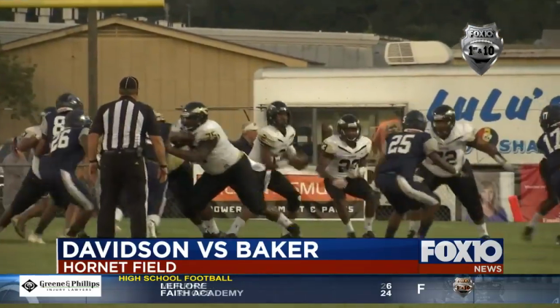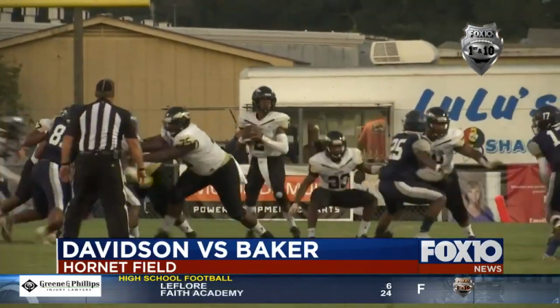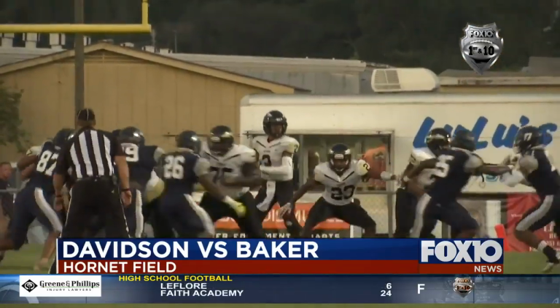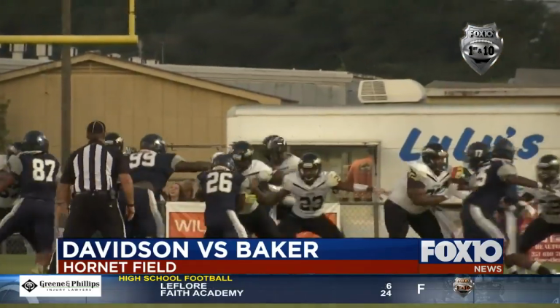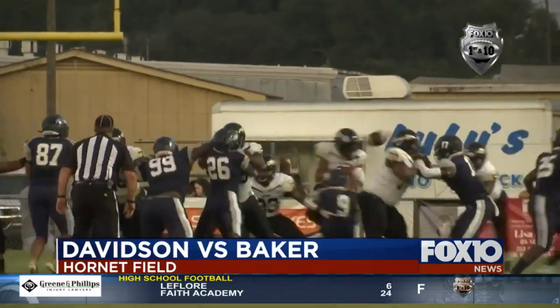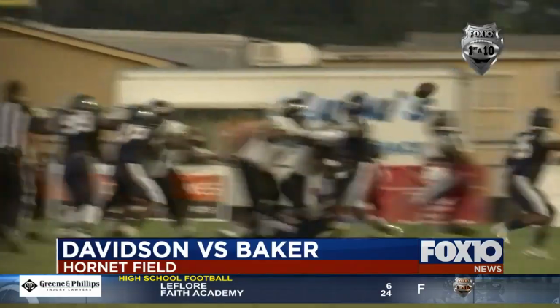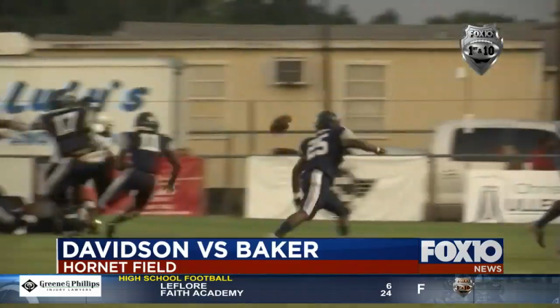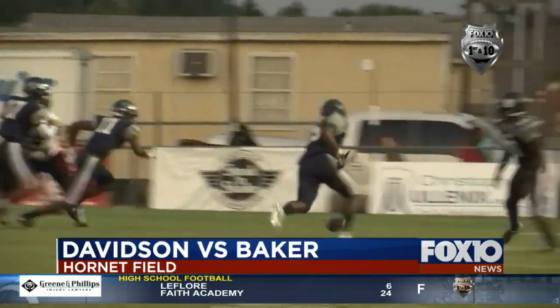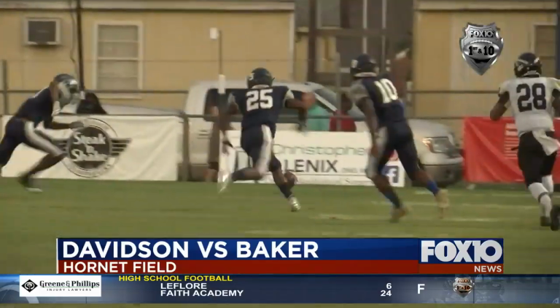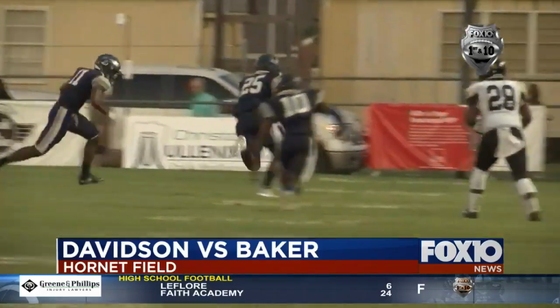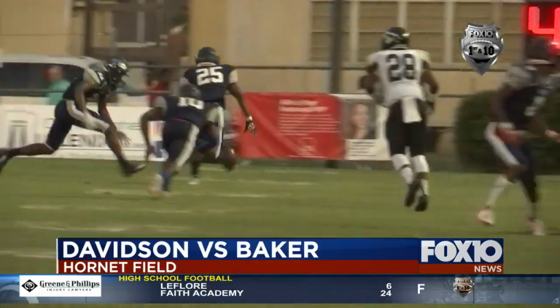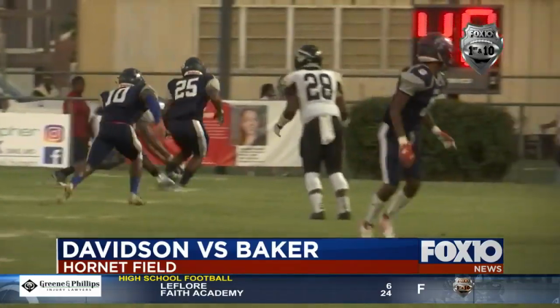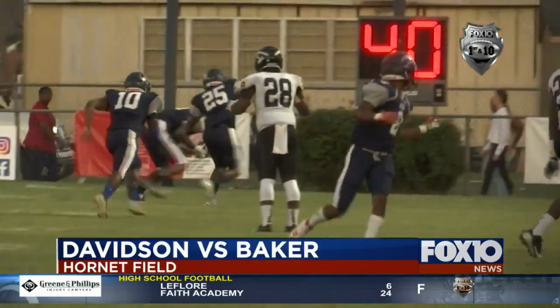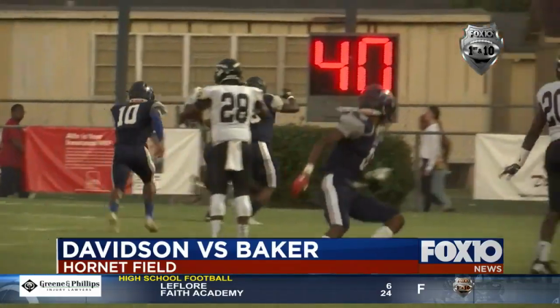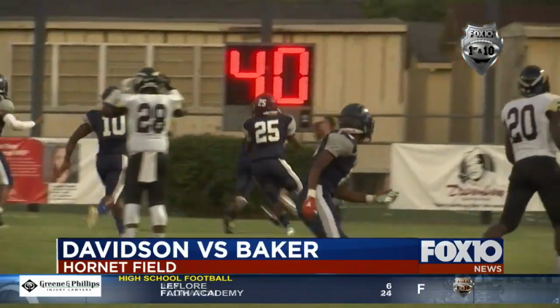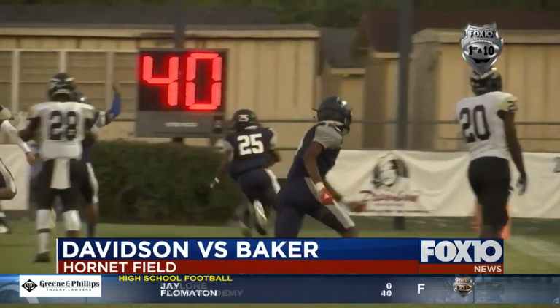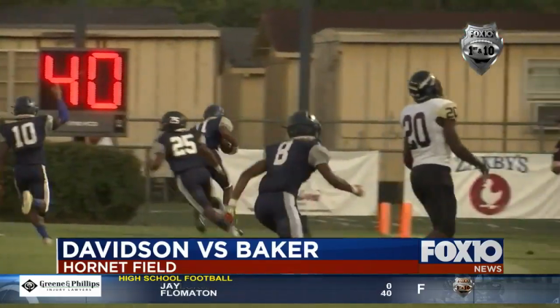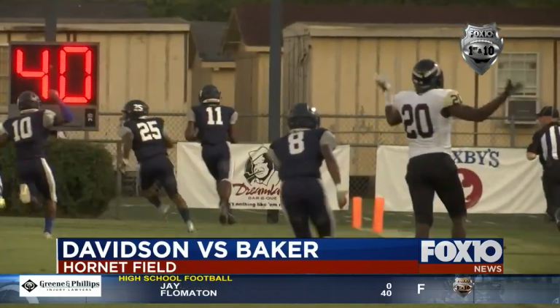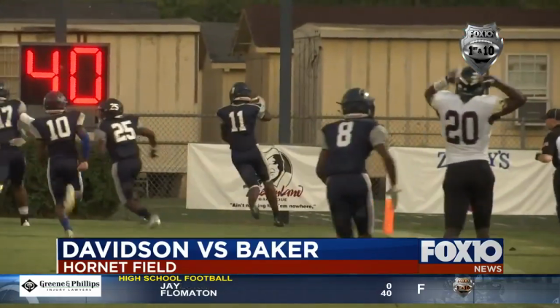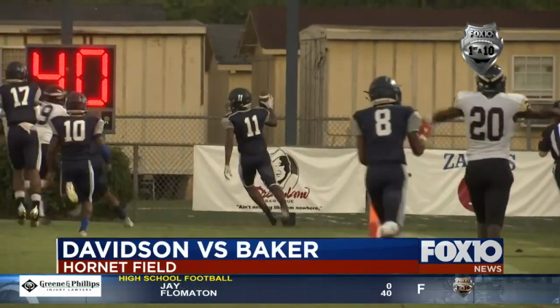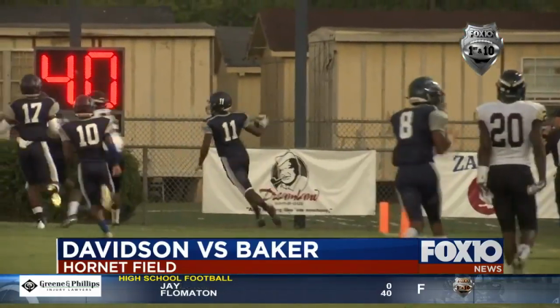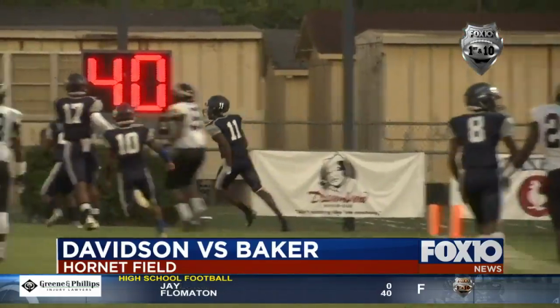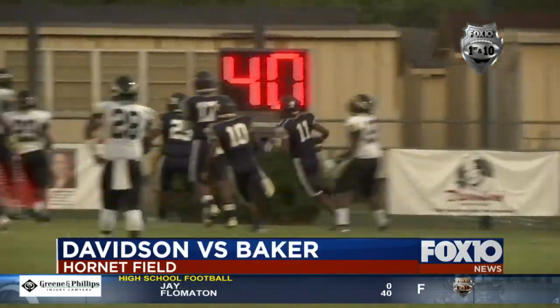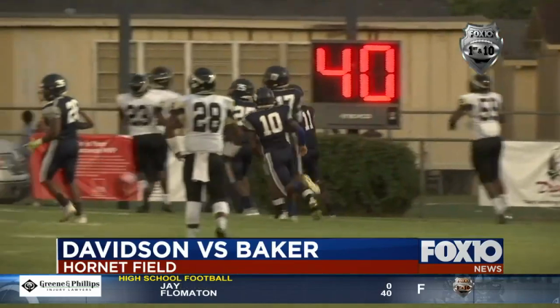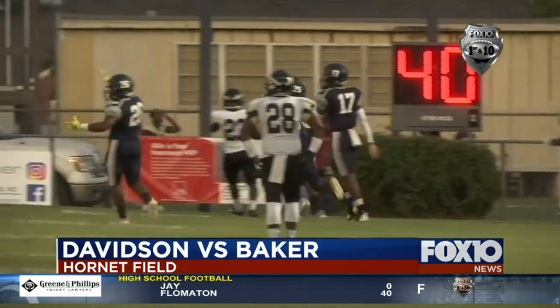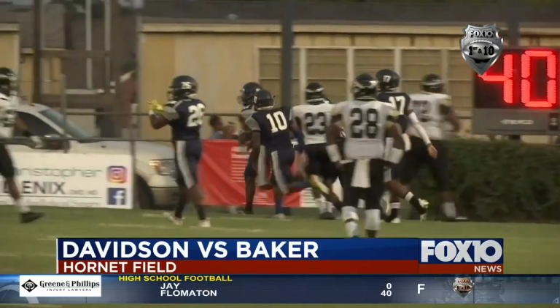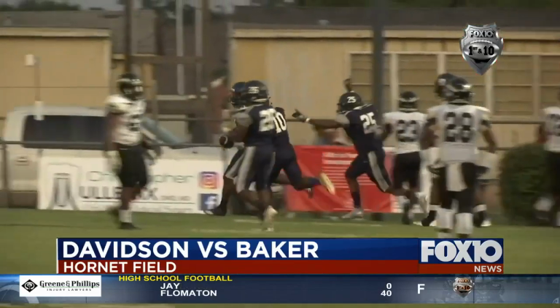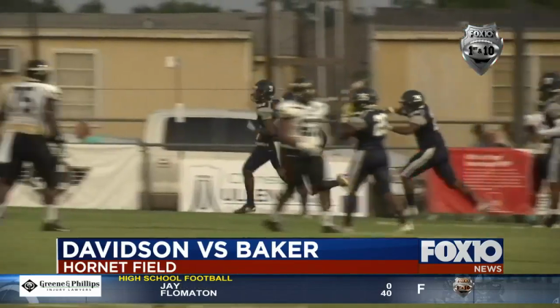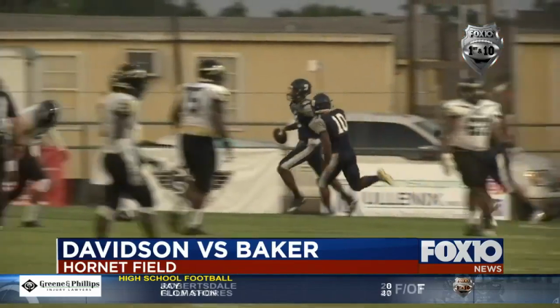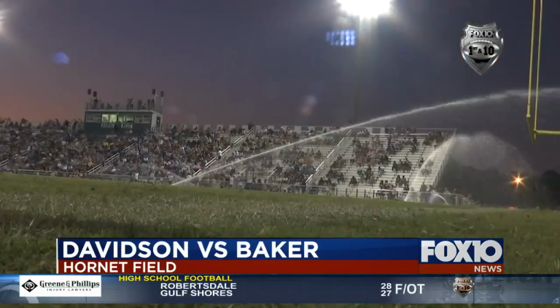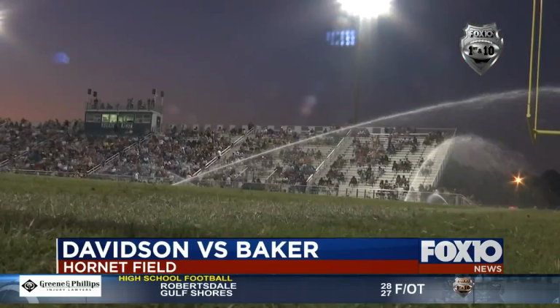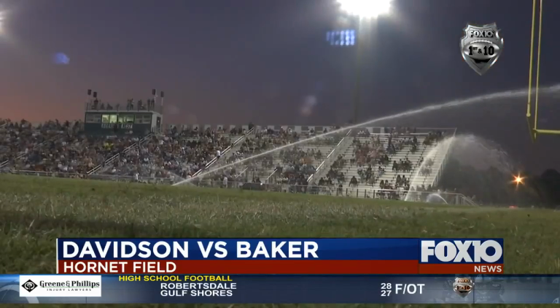Davidson's Jaden Jordan steps back to pass and is hit by Jordan Davis. The ball hits the ground and Daughtry picks it up for the score. It's a scoop and score.